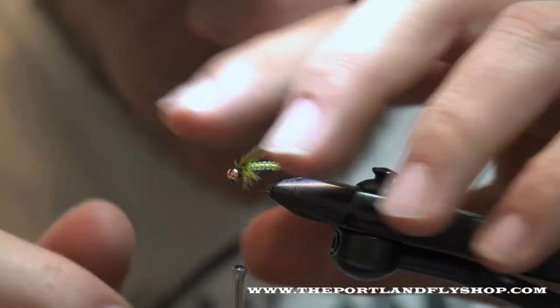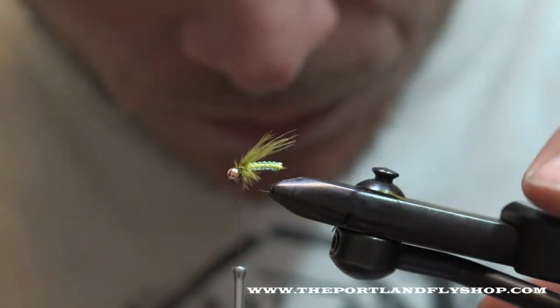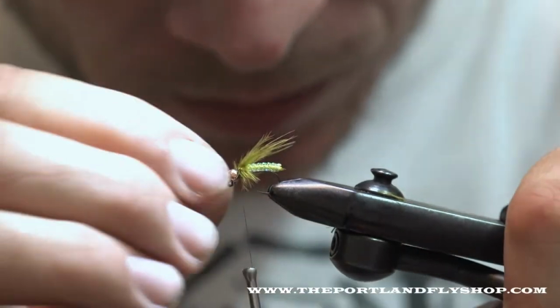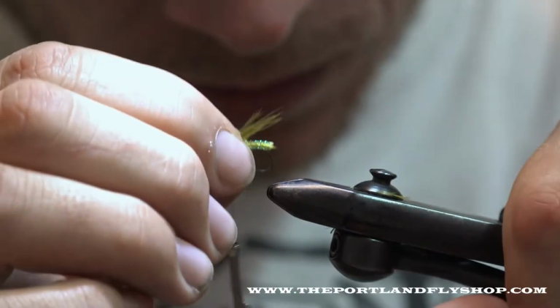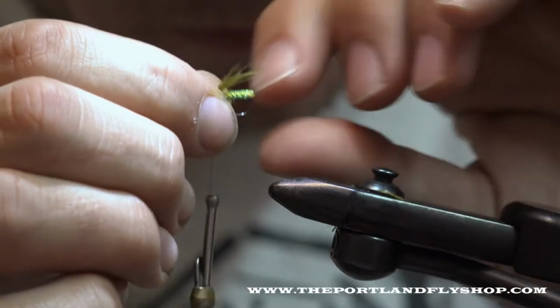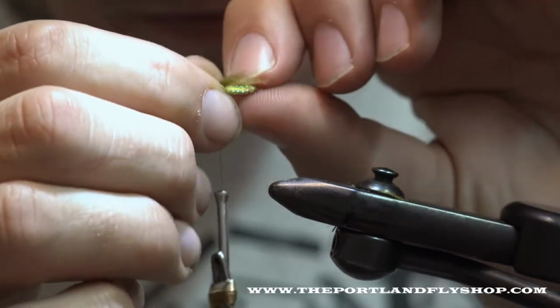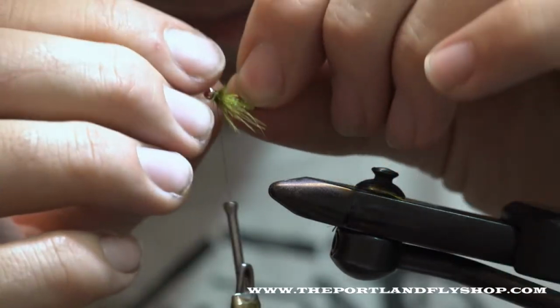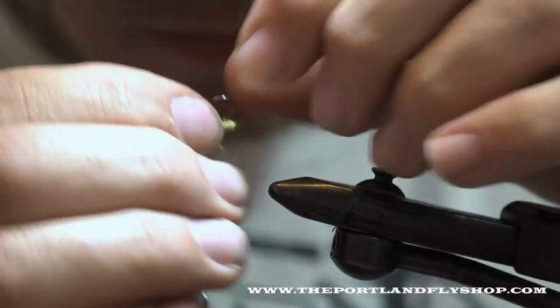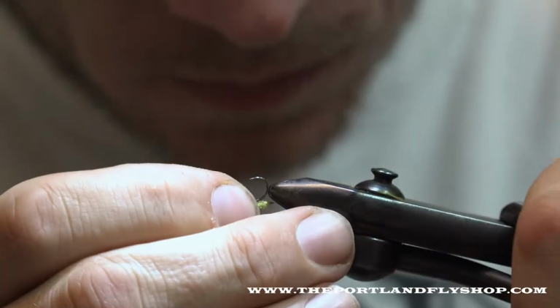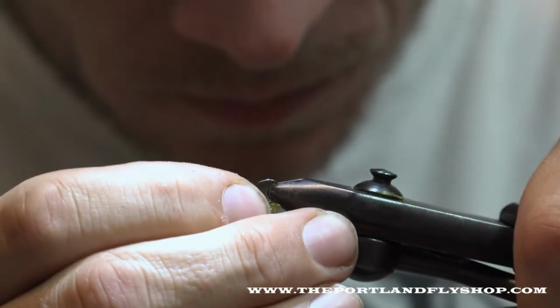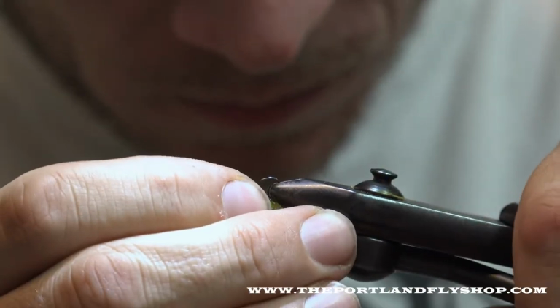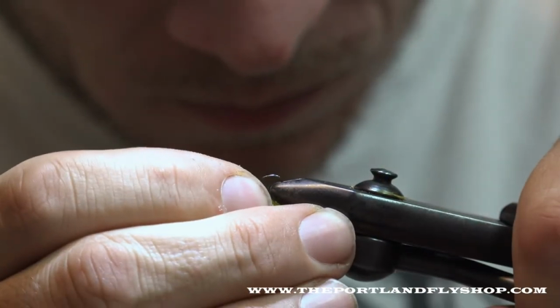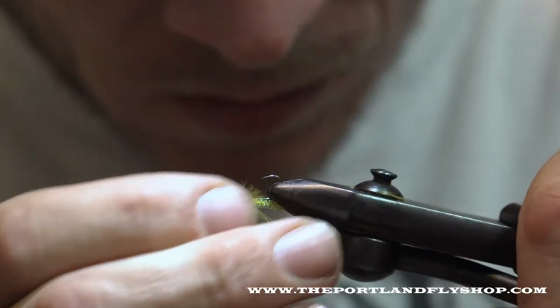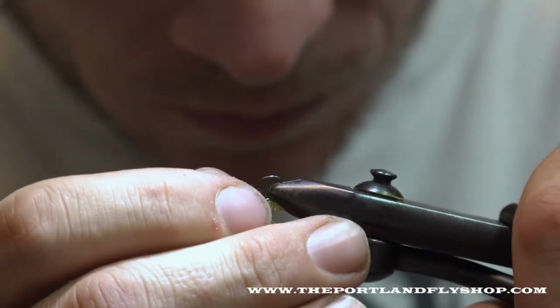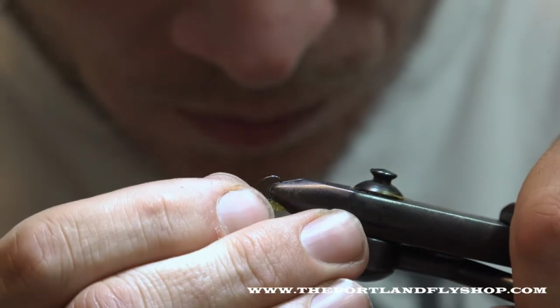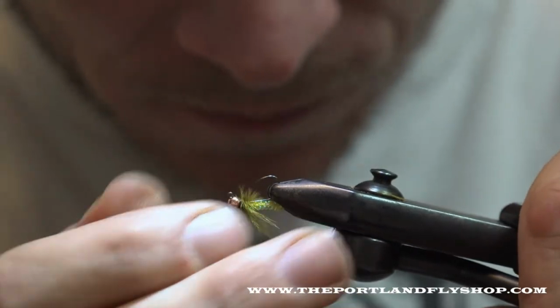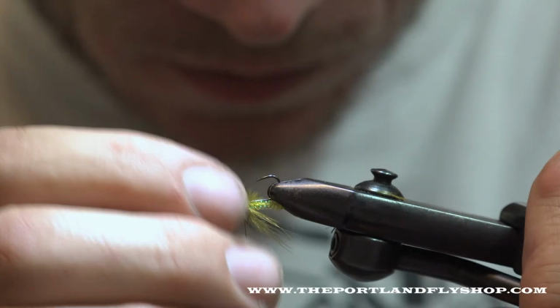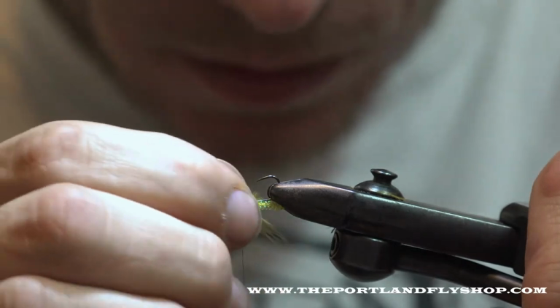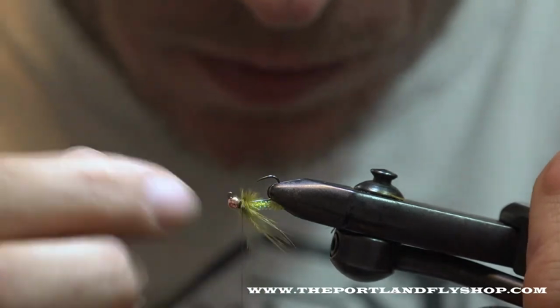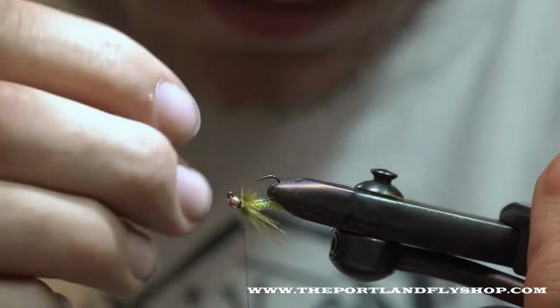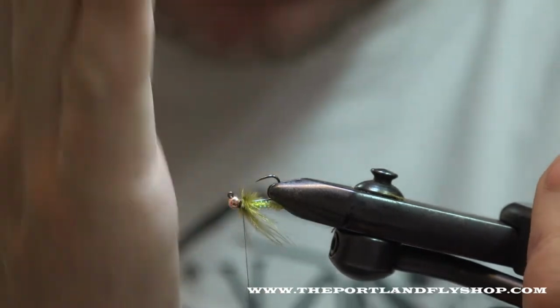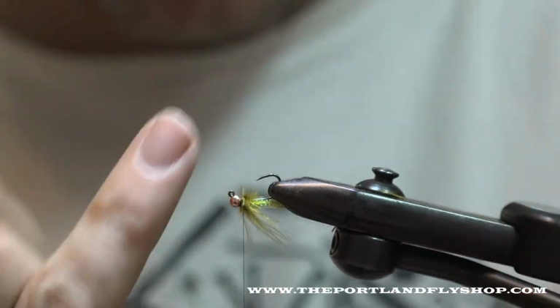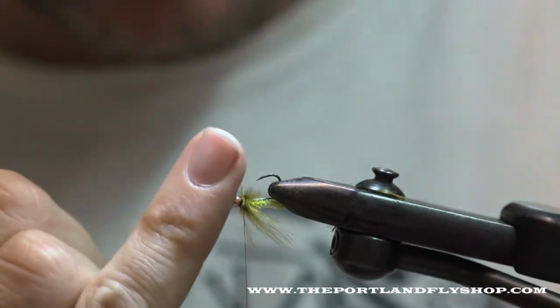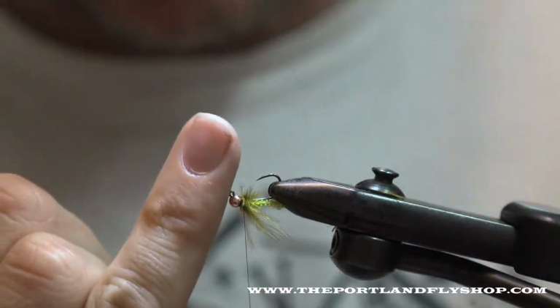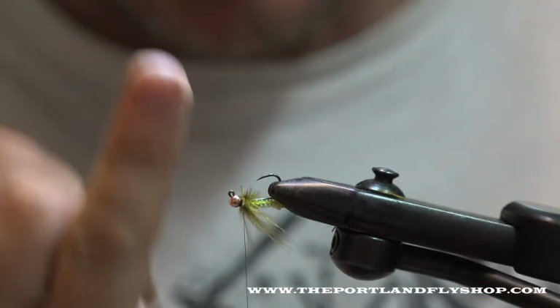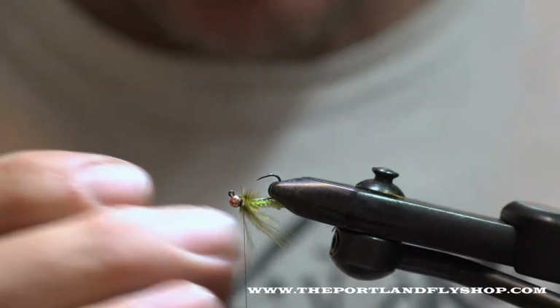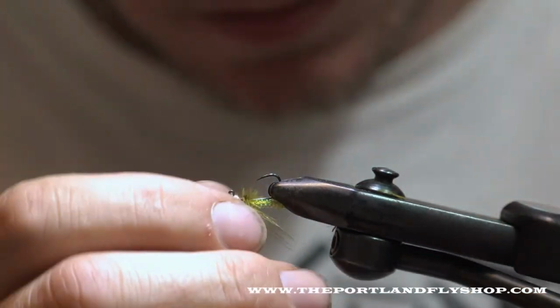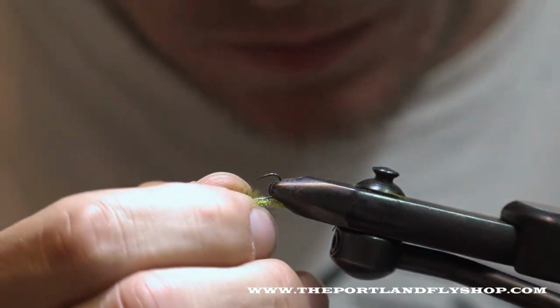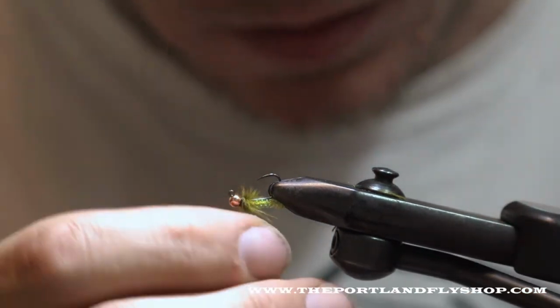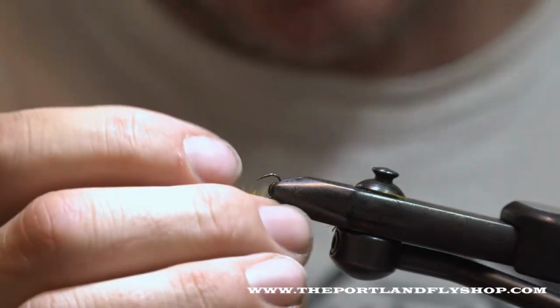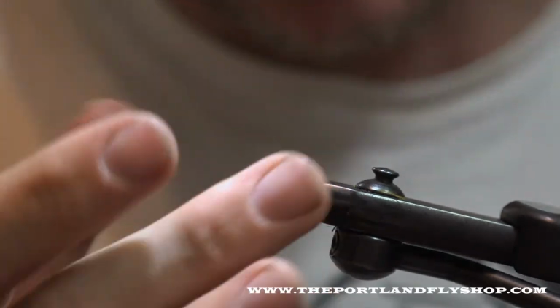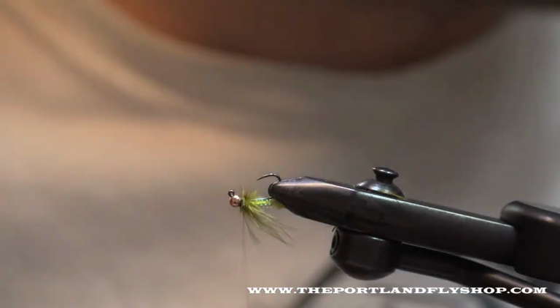Alright, so we've got our legs. I'm going to flip it over — now when we actually fish this fly, it's going to ride eye-up, so we've actually just created the bottom of the fly.